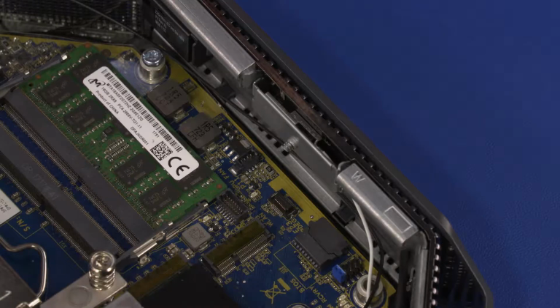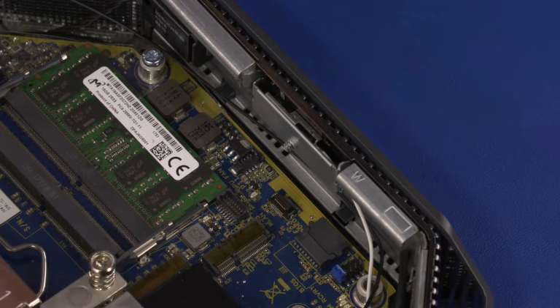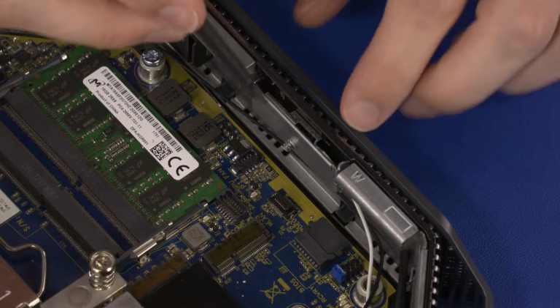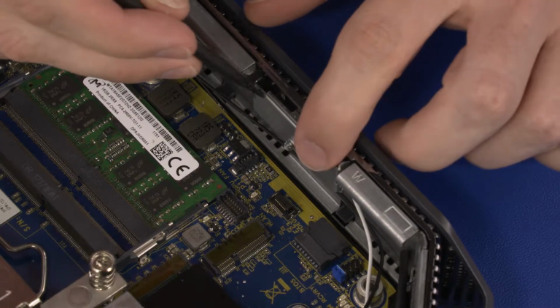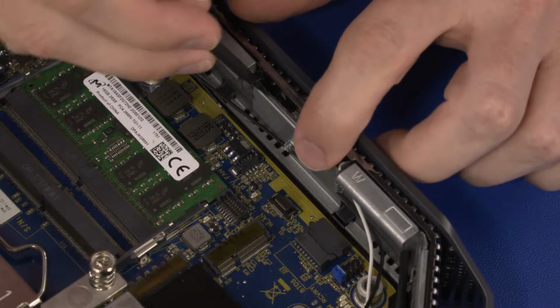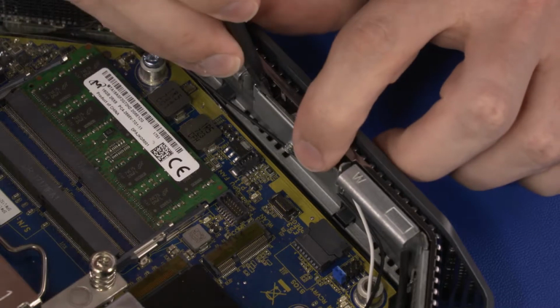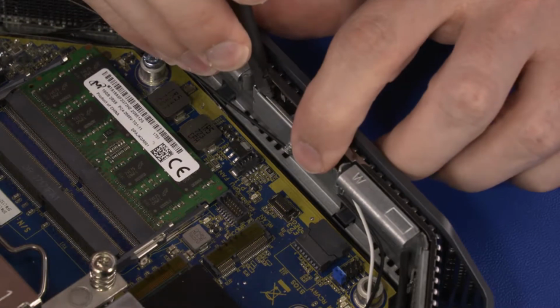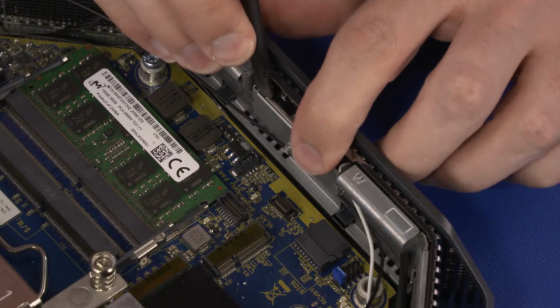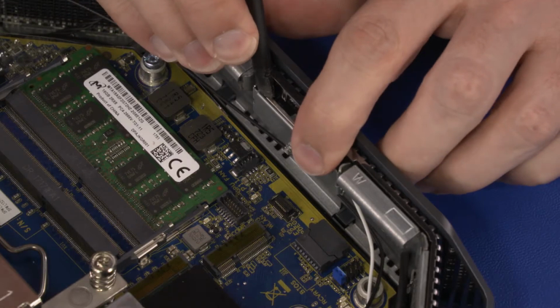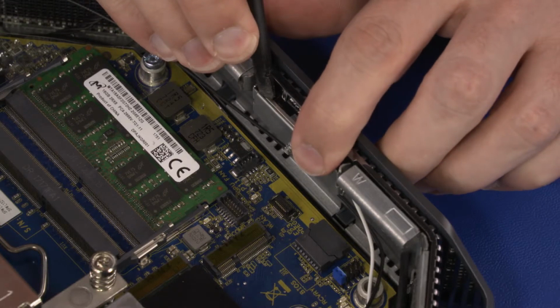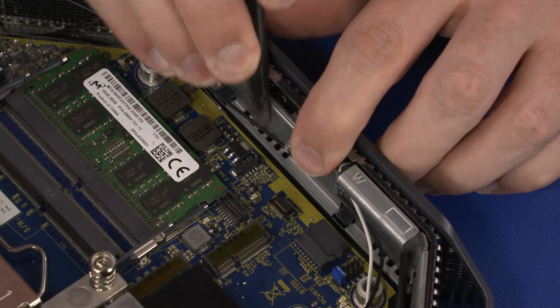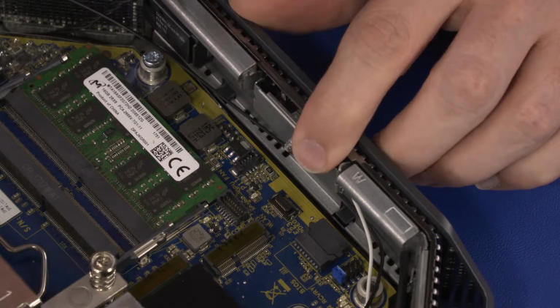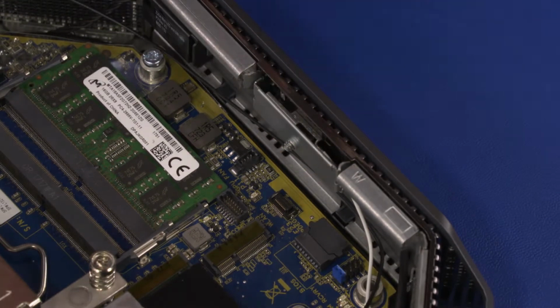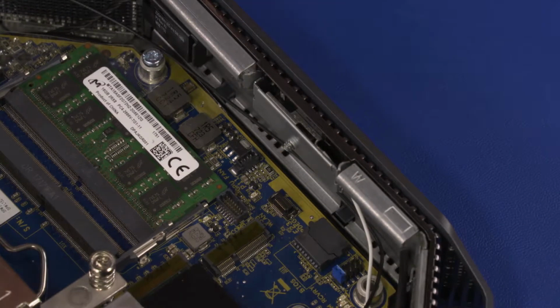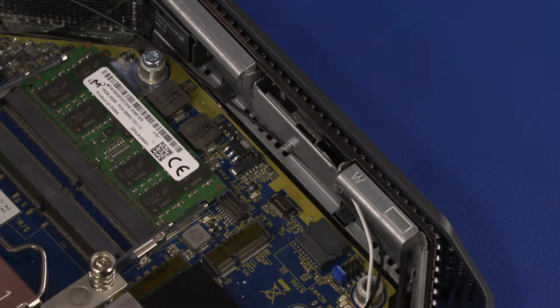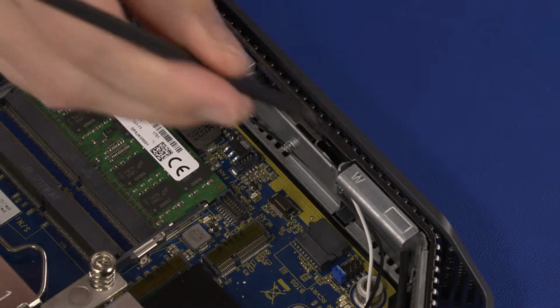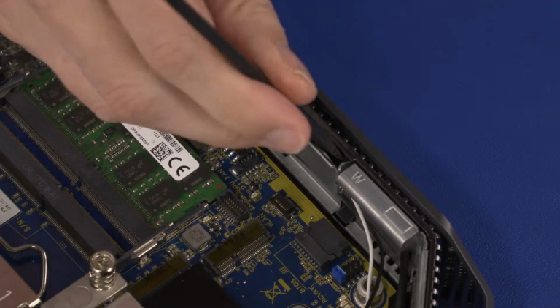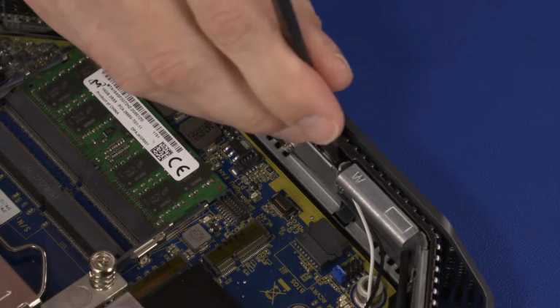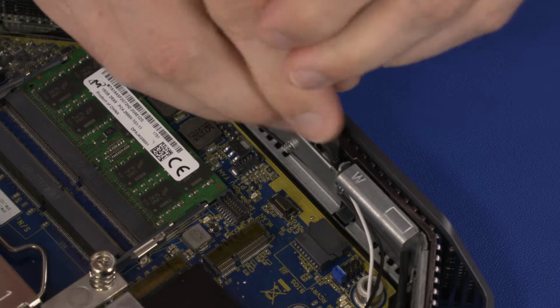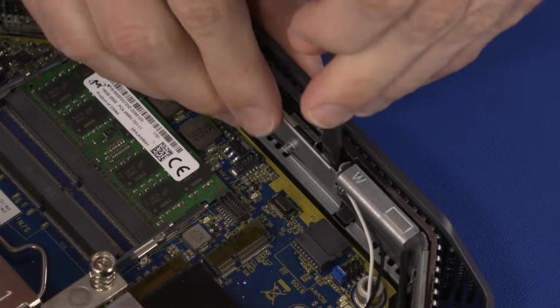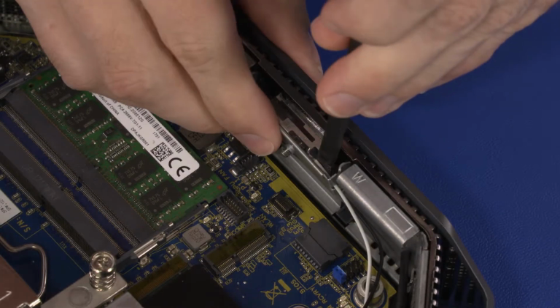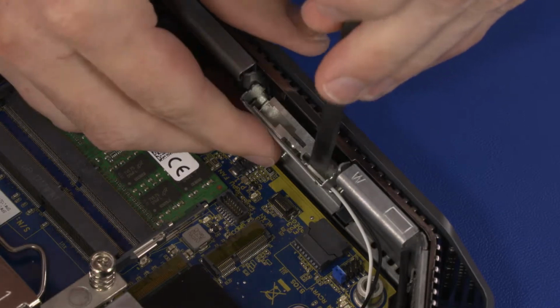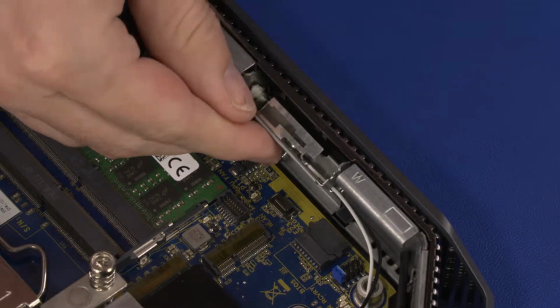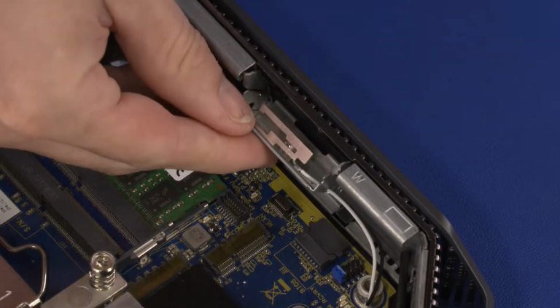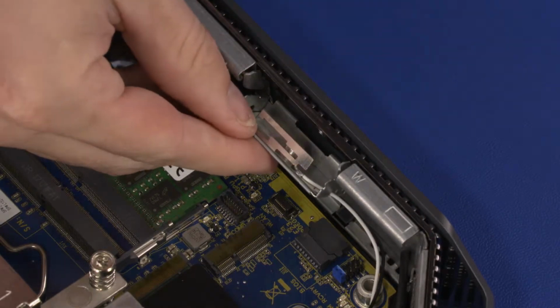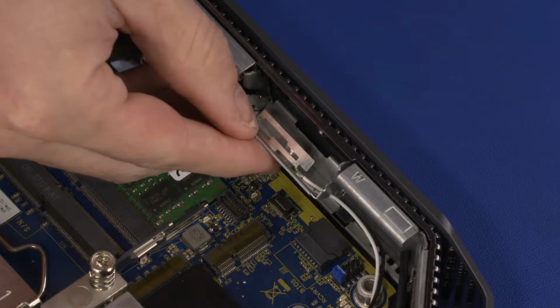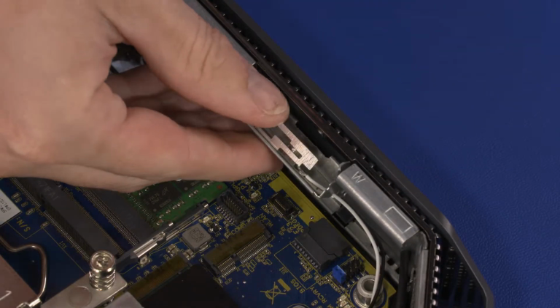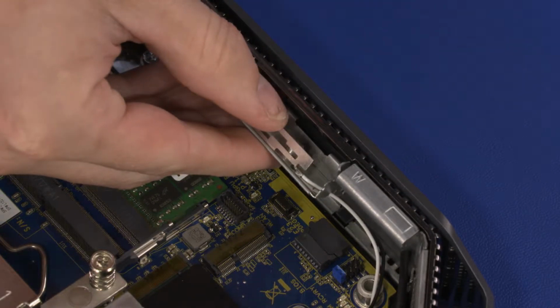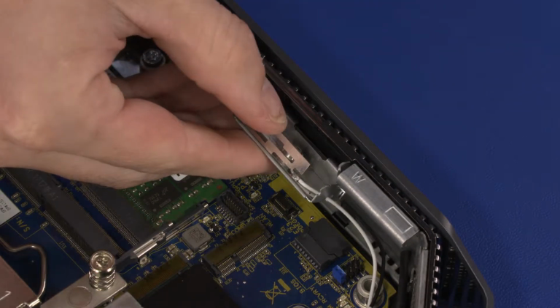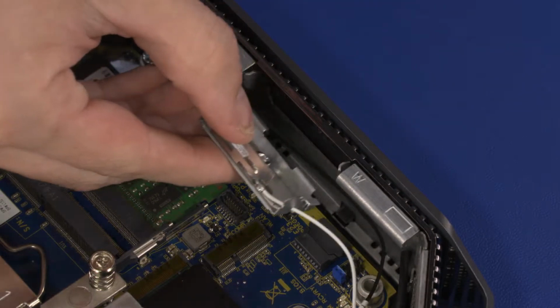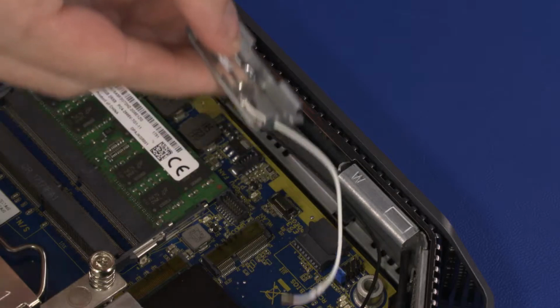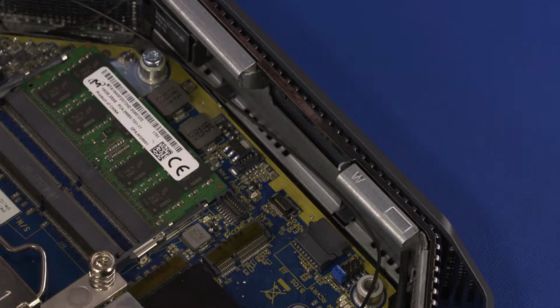Using a non-metallic, flat-bladed tool, carefully release the upper edge of the main wireless LAN transceiver from the retention clips on the chassis. Slide the tabs on the lower edge of the main wireless LAN transceiver out of the chassis and remove.